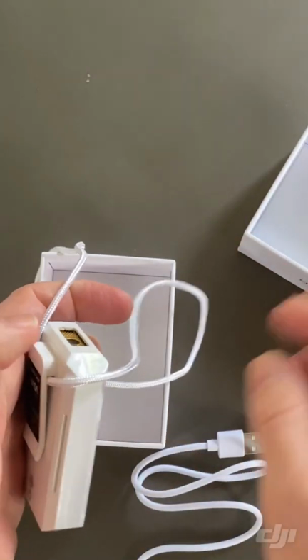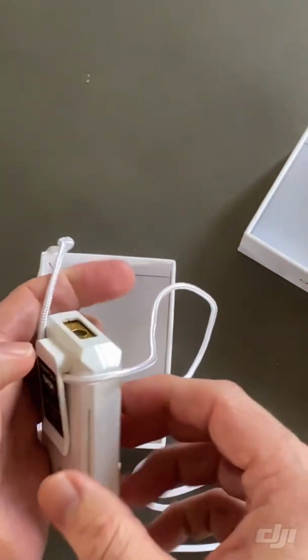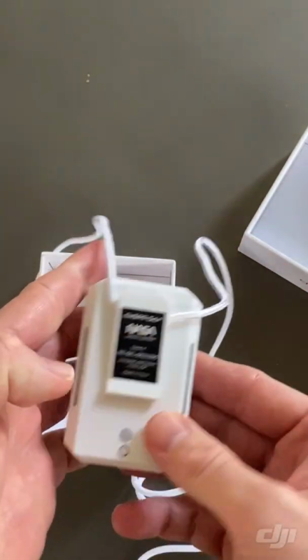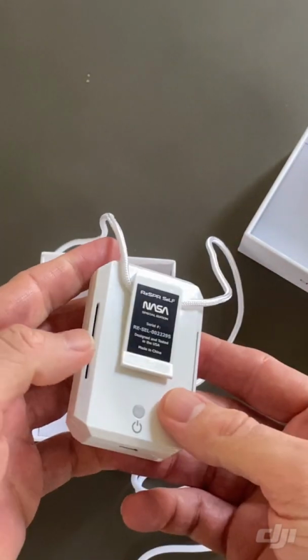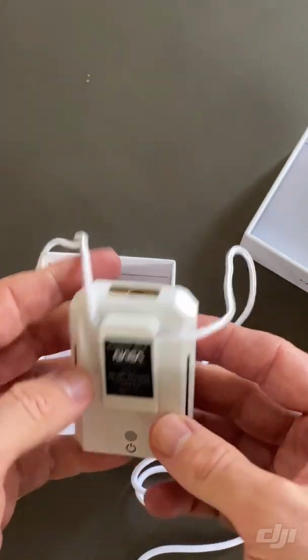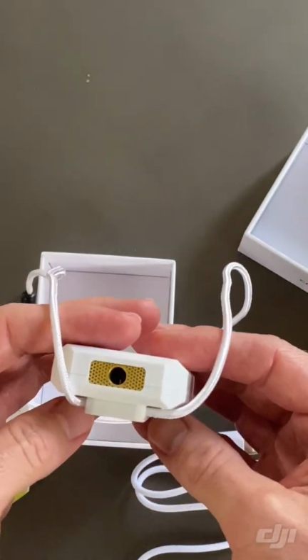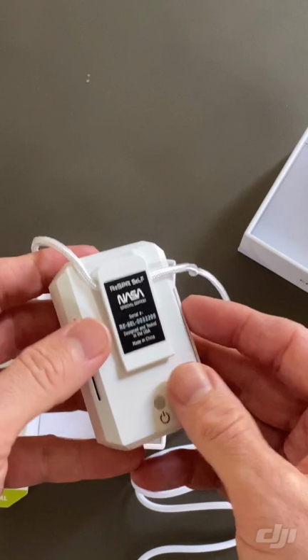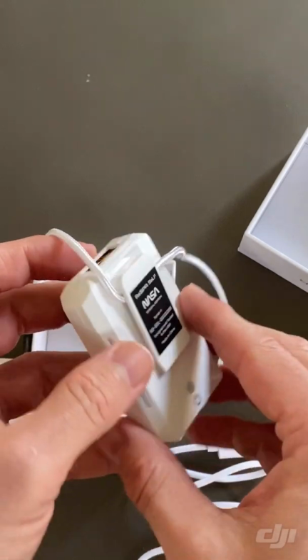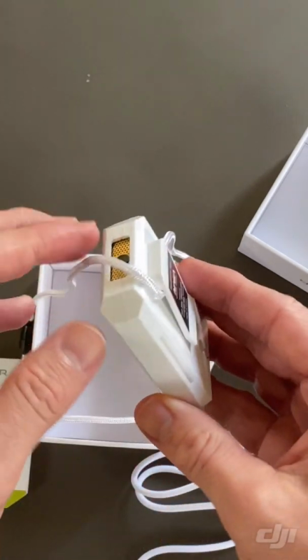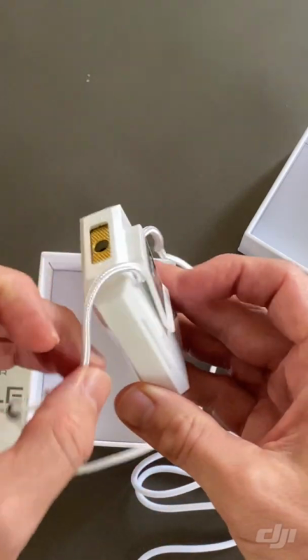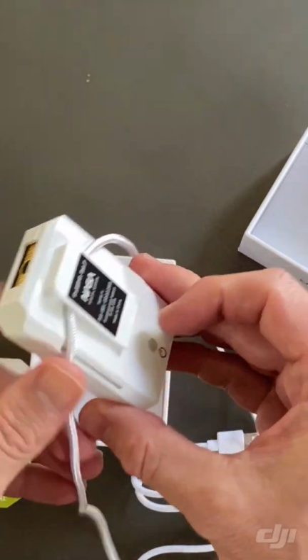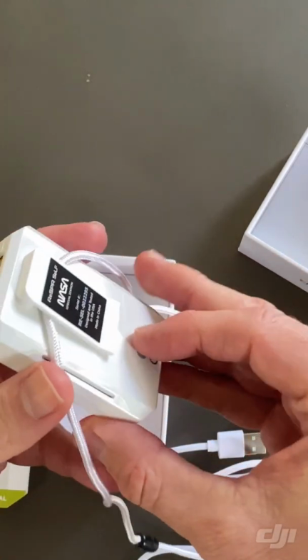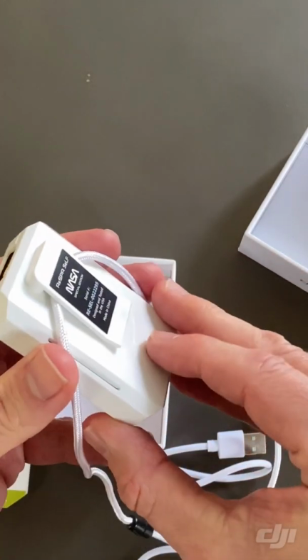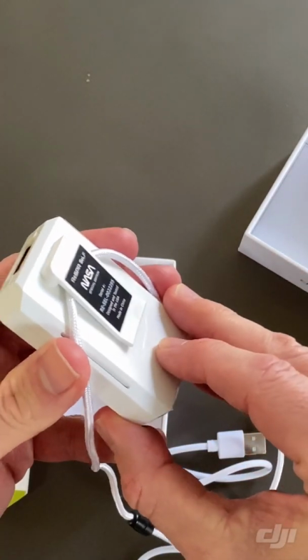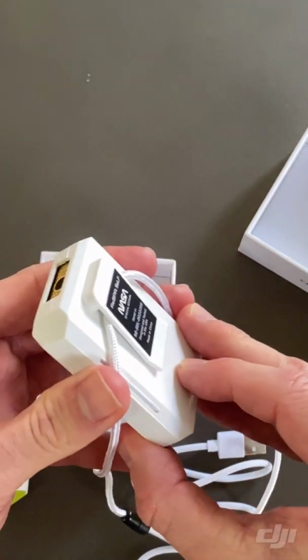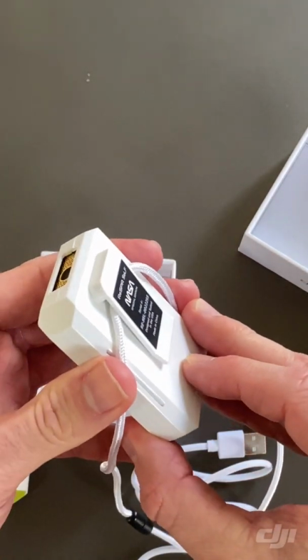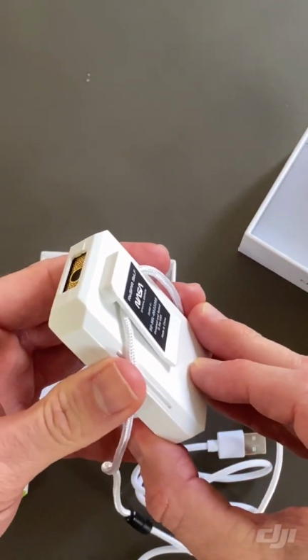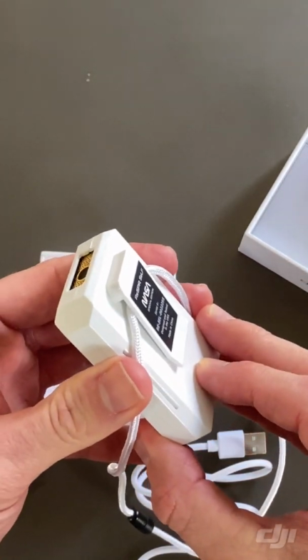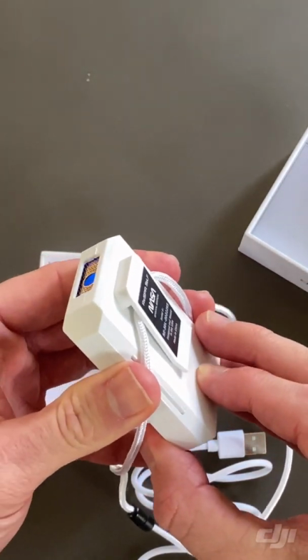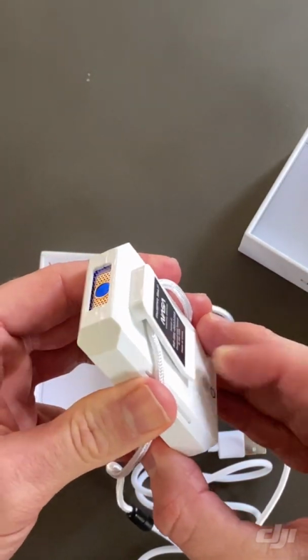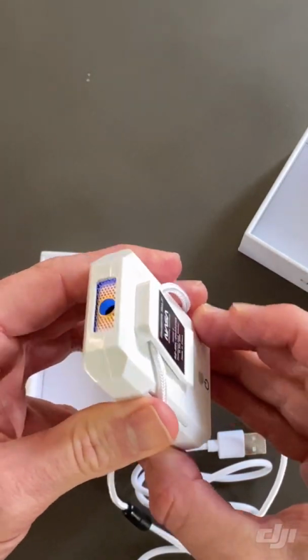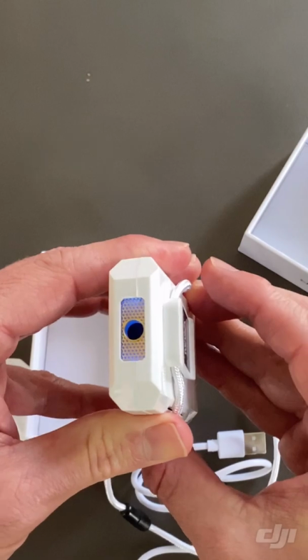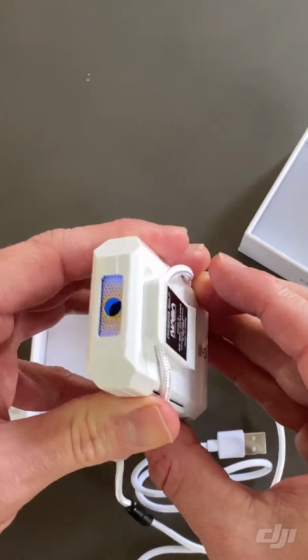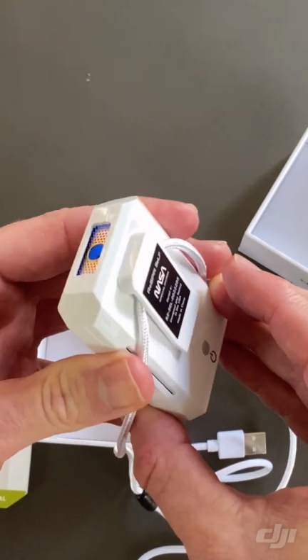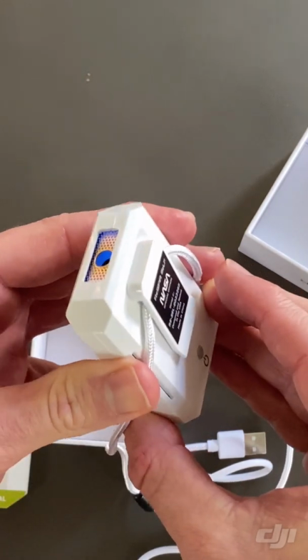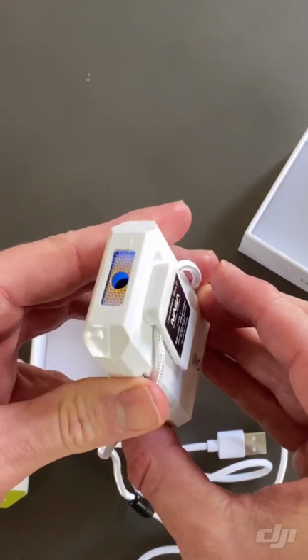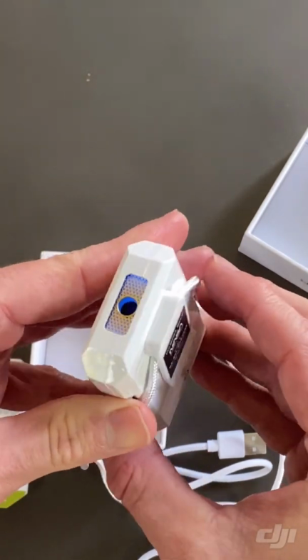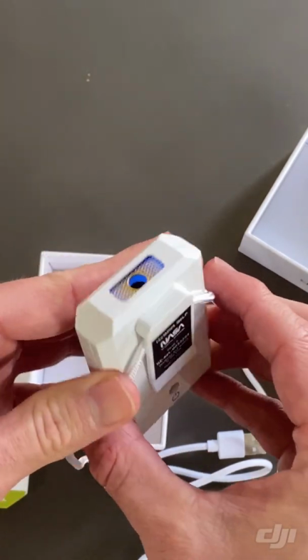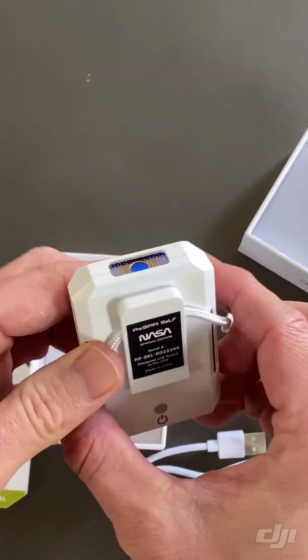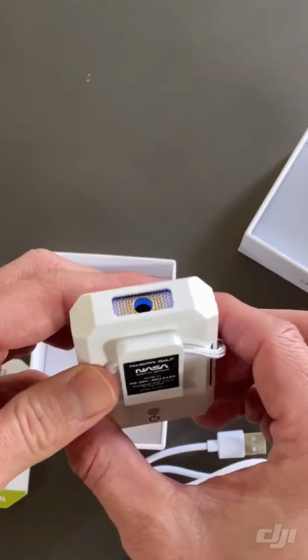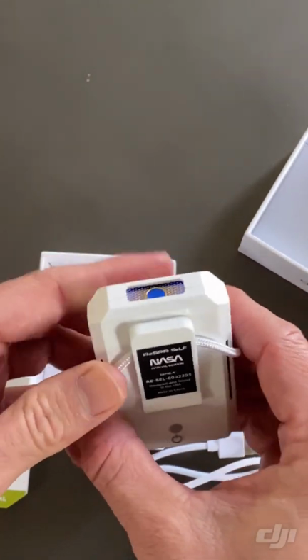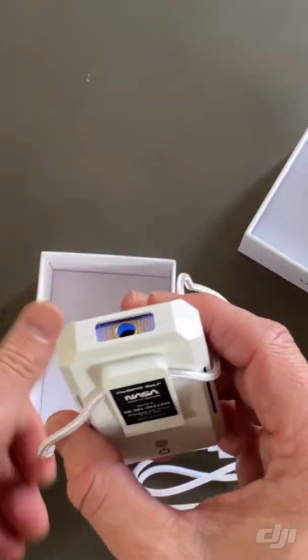I wonder if it ships with the power — let's try this out. Pressing the power button. Look at that, you see that light? That's the personal ion shield.